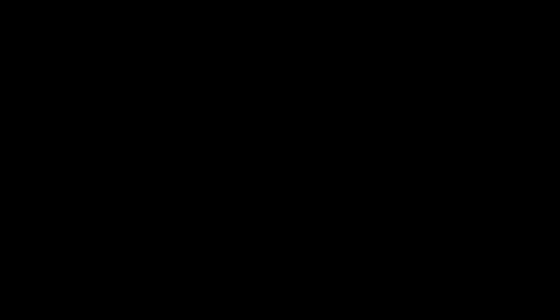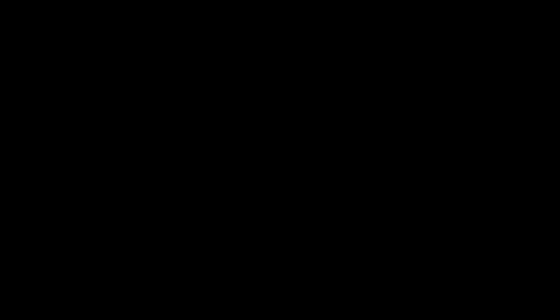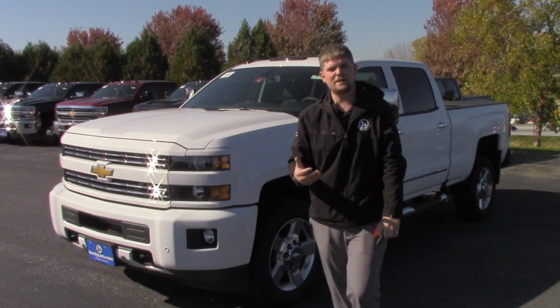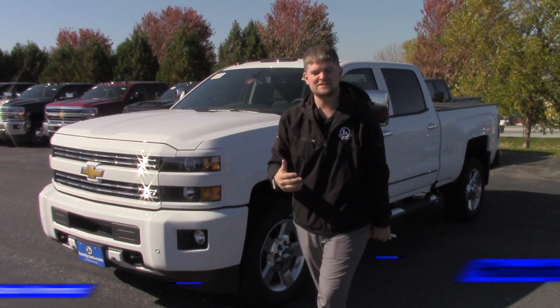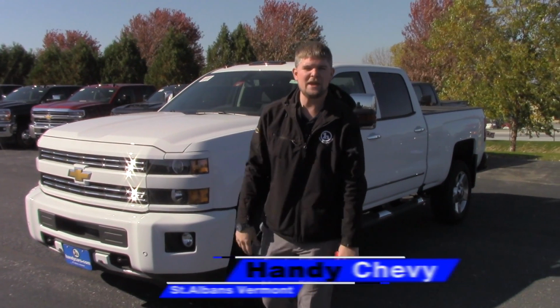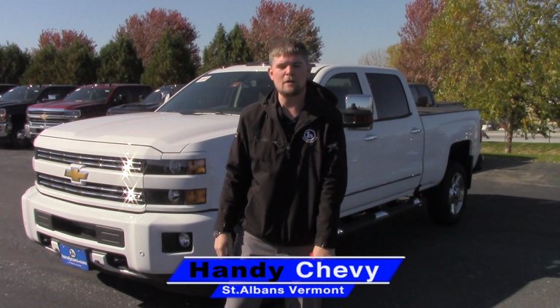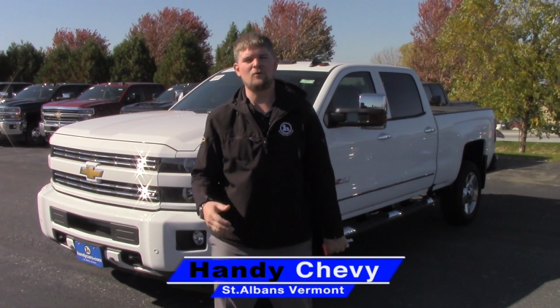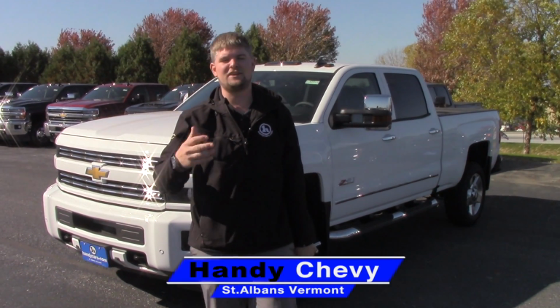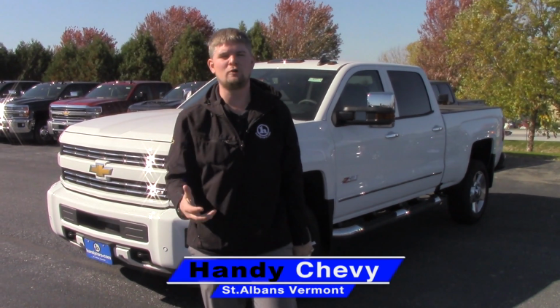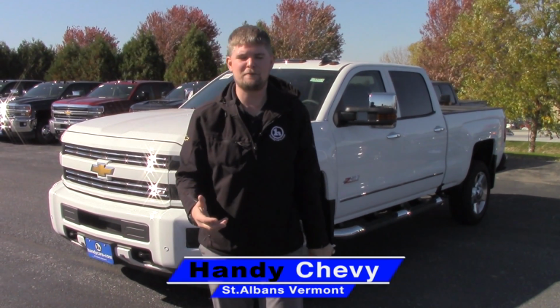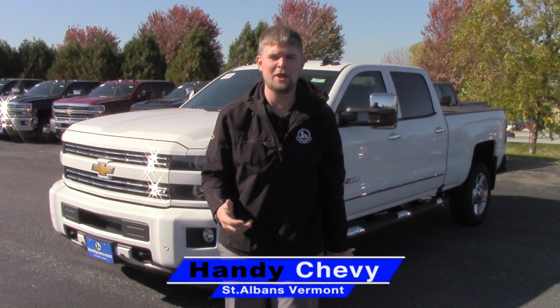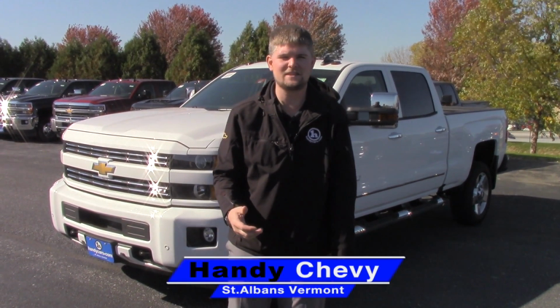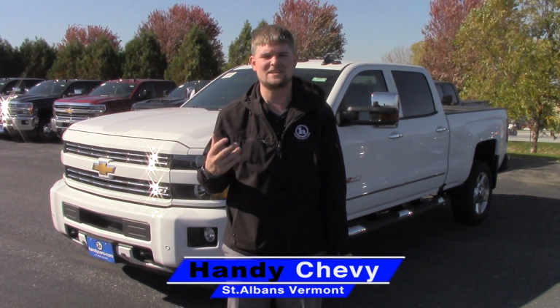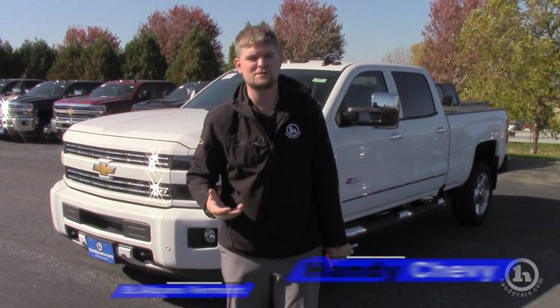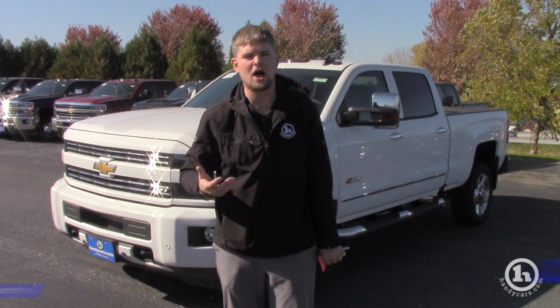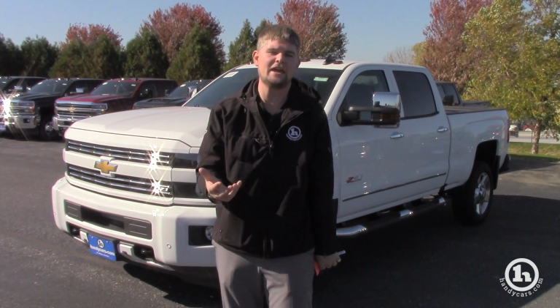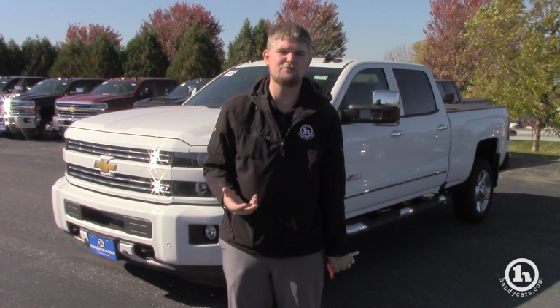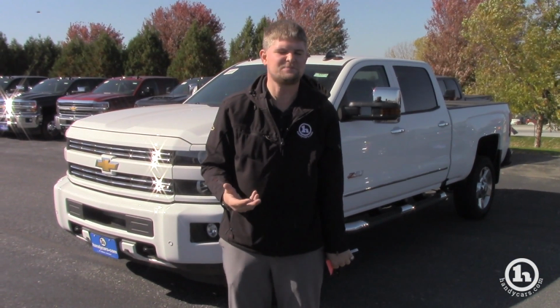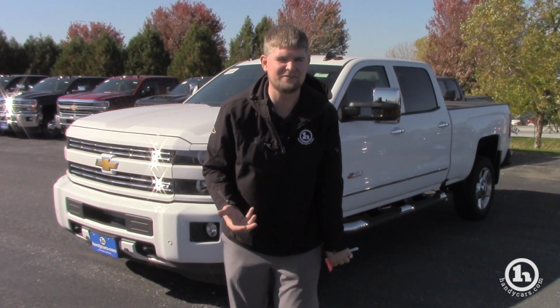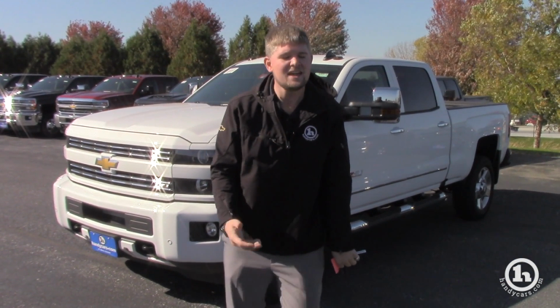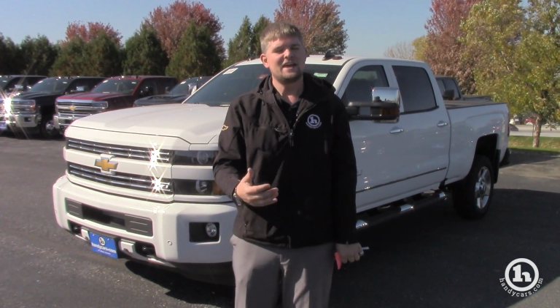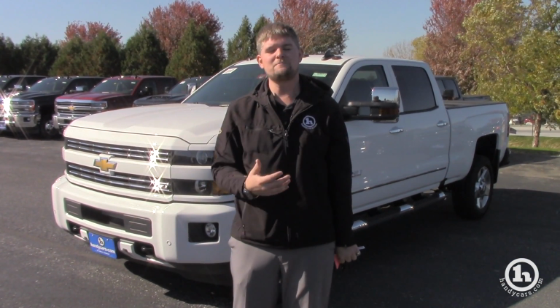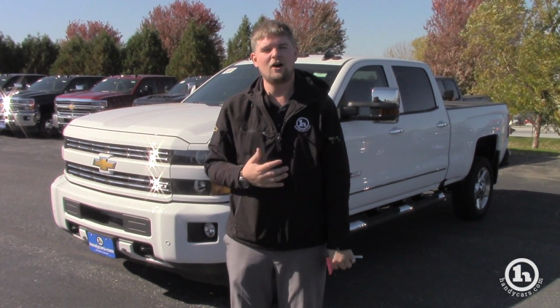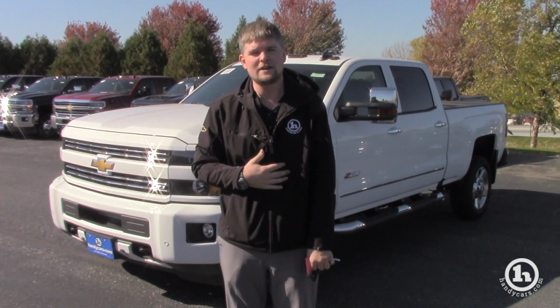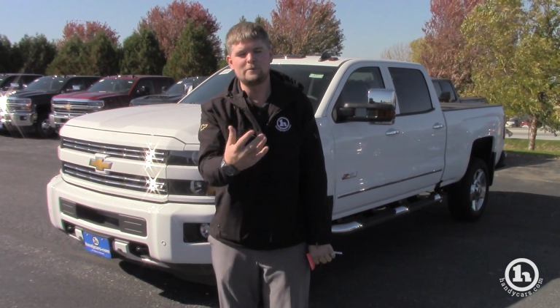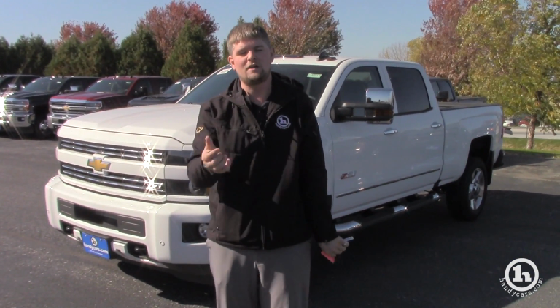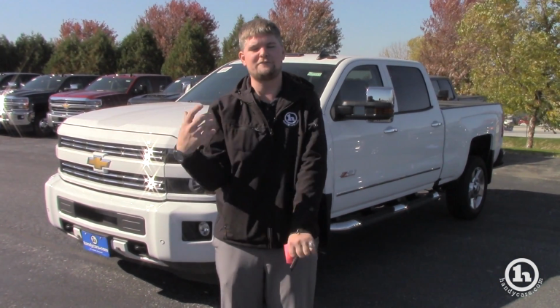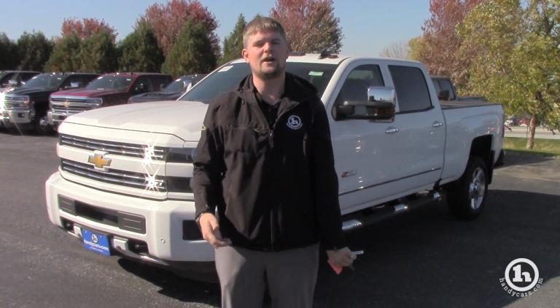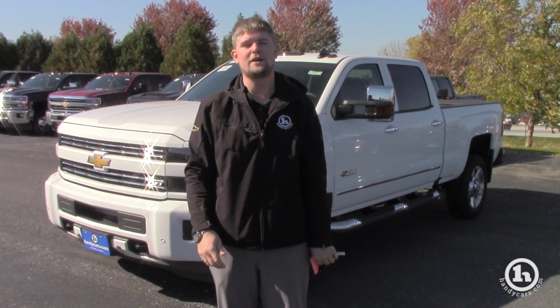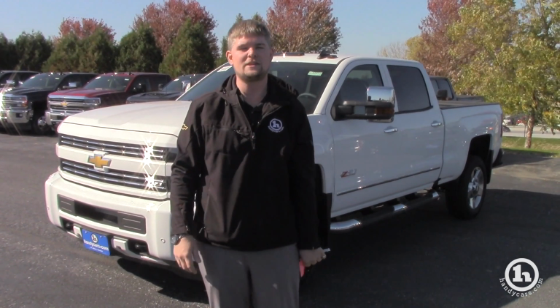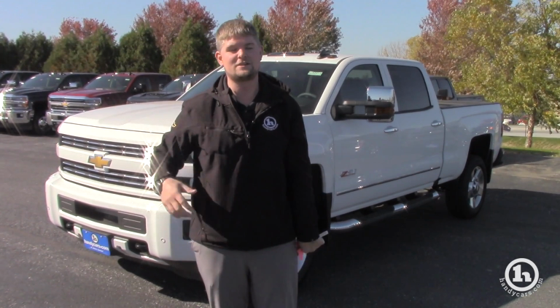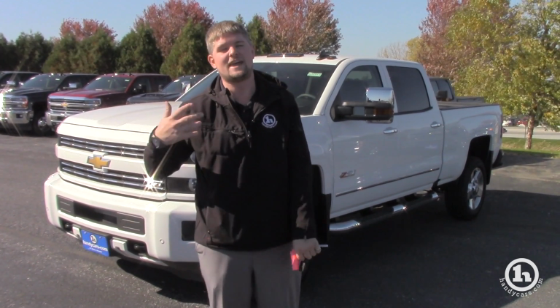Hey John at Essex Paint and Carpet, I want to thank you so much for bringing your business to St. Albans, Vermont and Handy Chevrolet specifically. It's been my honor to help you, John, try to figure out the right combination to the safe.